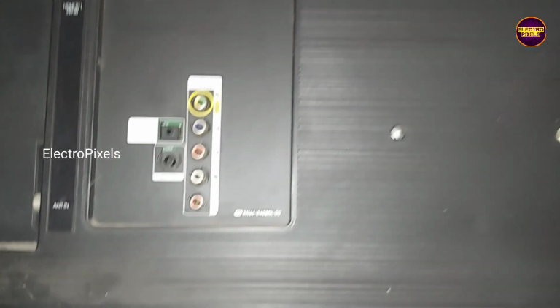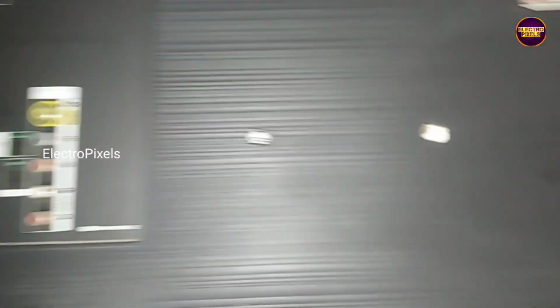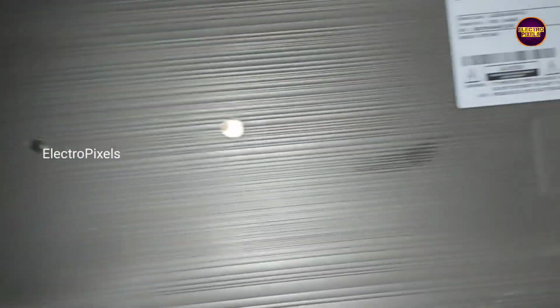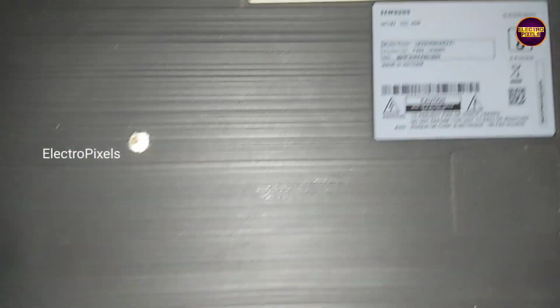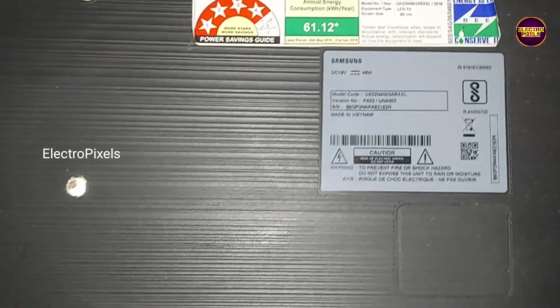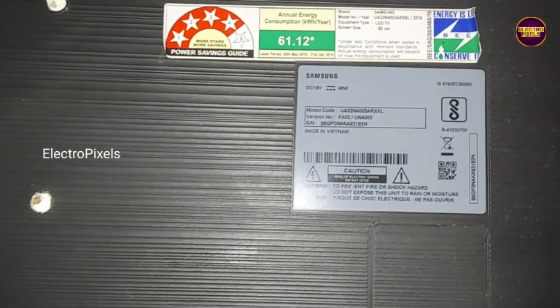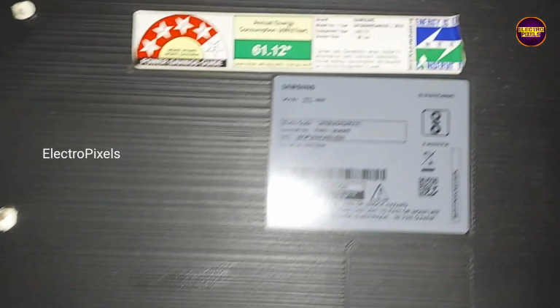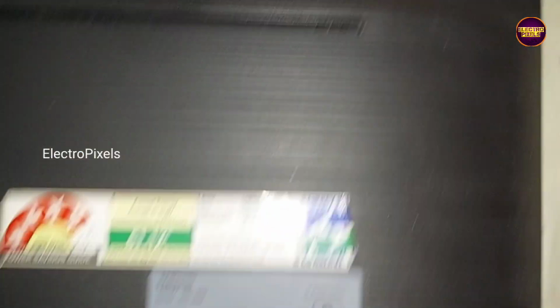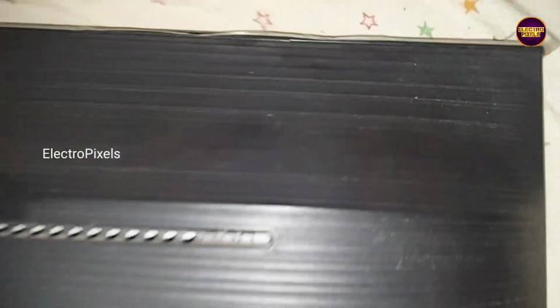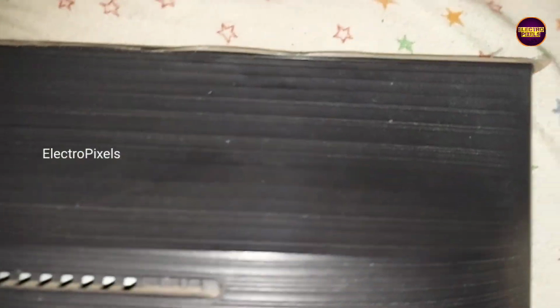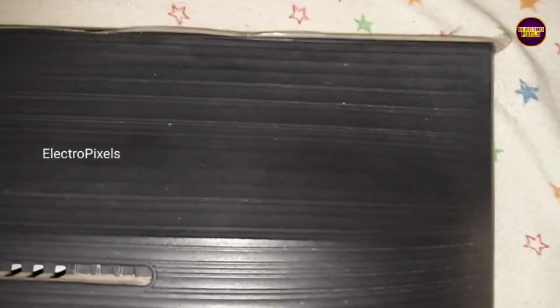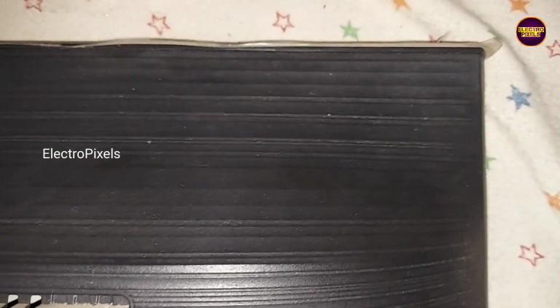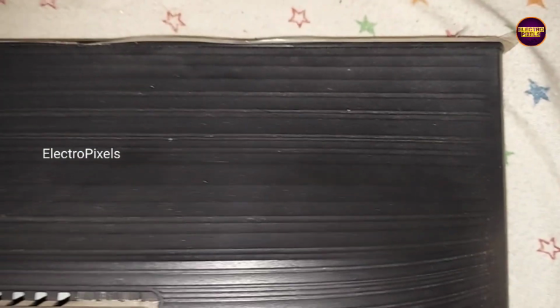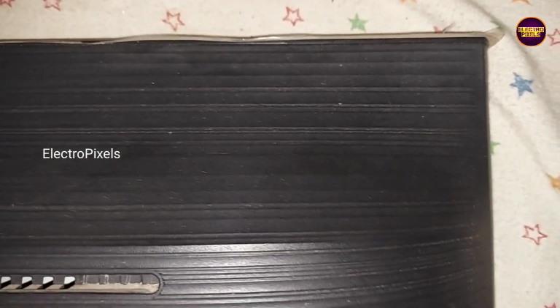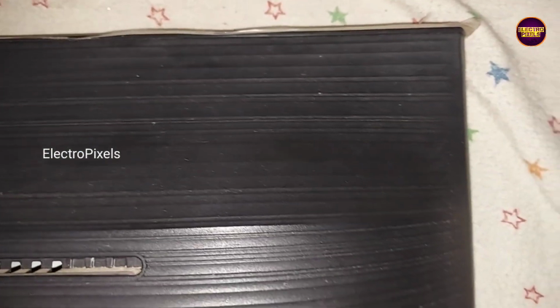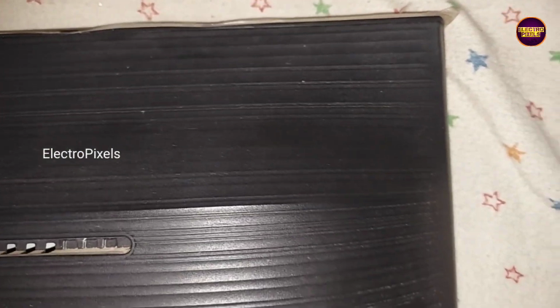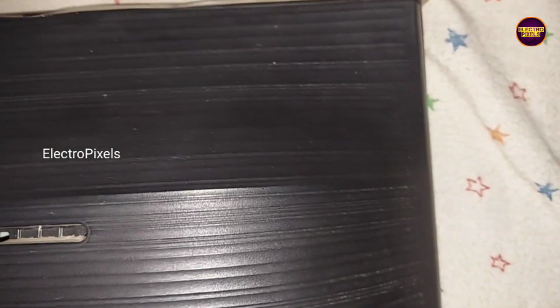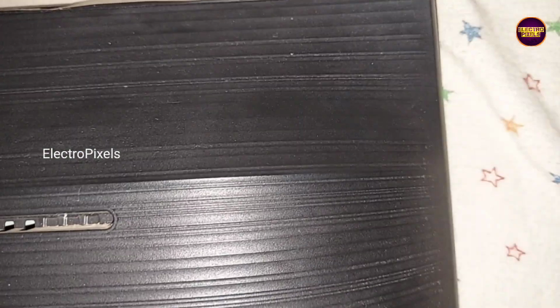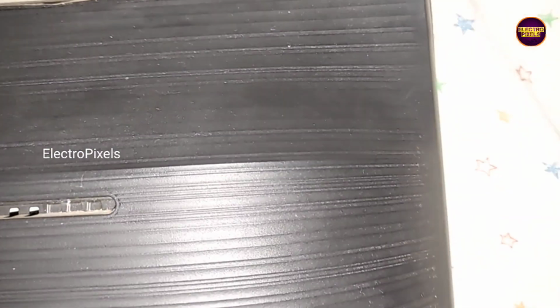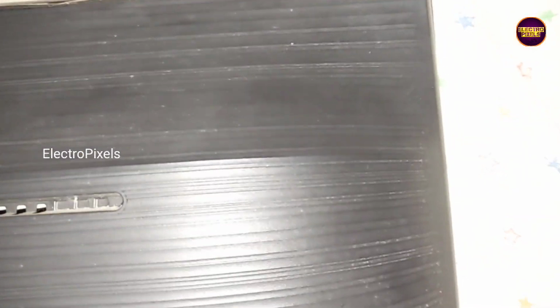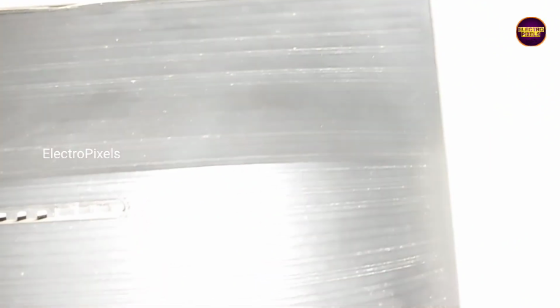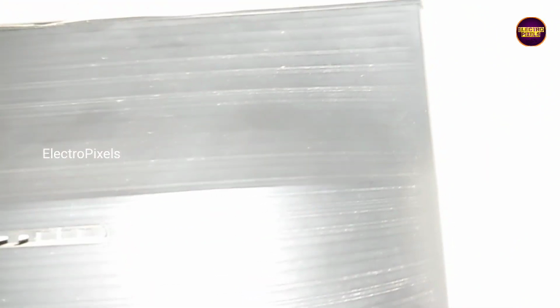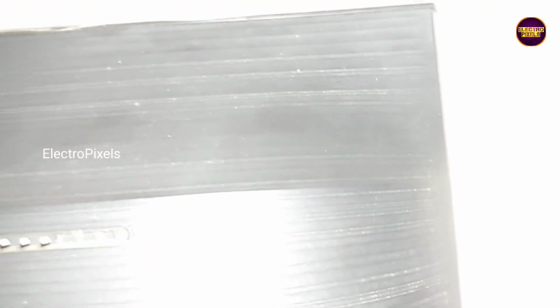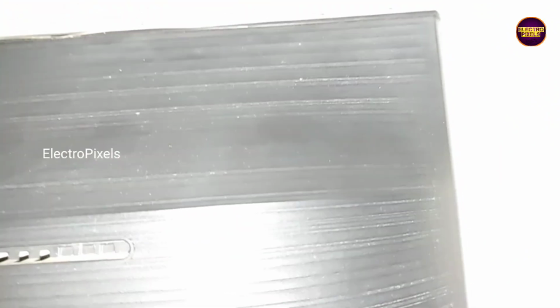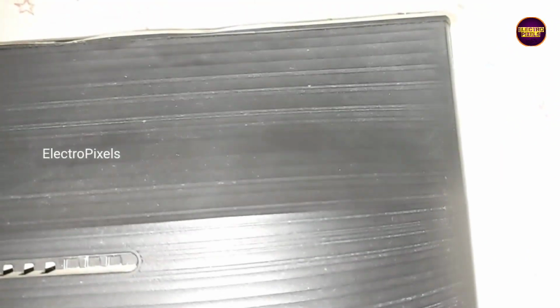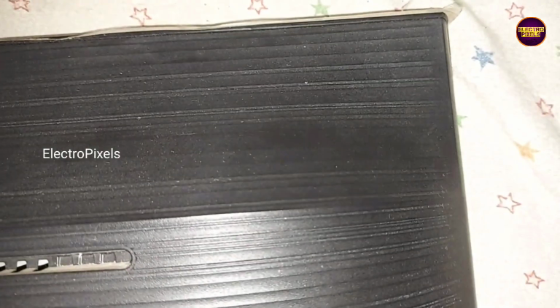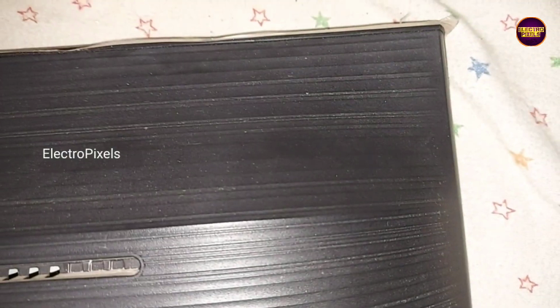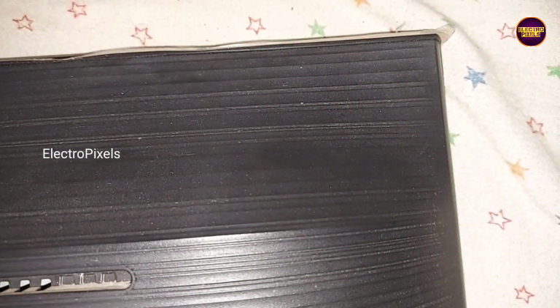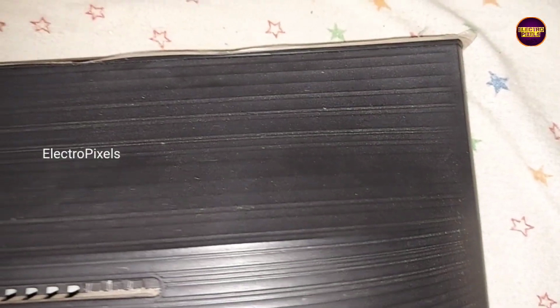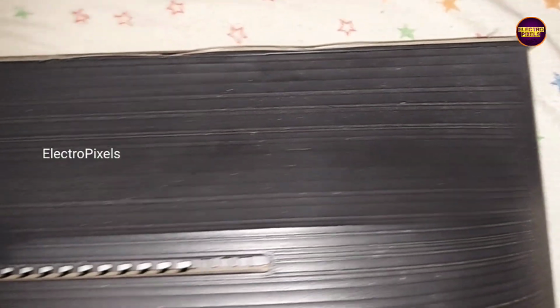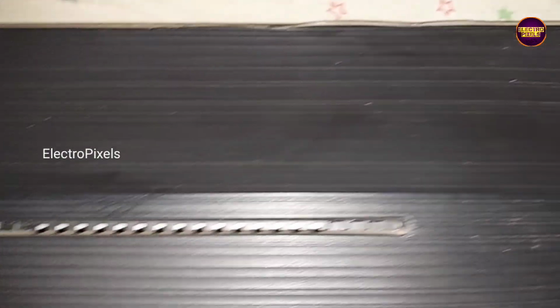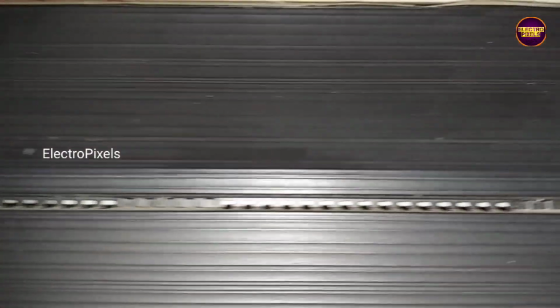In this video we are going to discuss about how to open a screwless back of the TV. It's a 32 inch Samsung LED TV with screwless back cover.